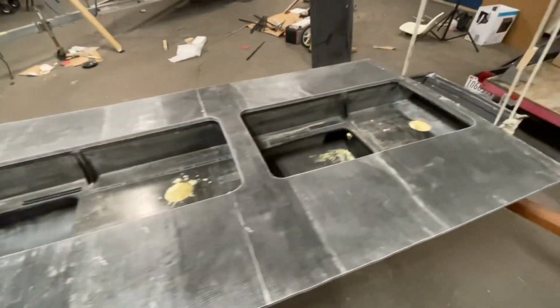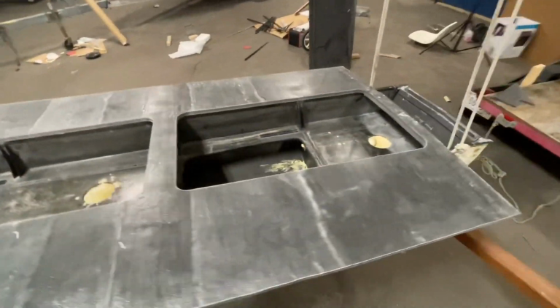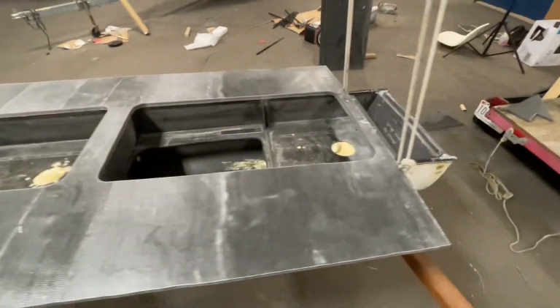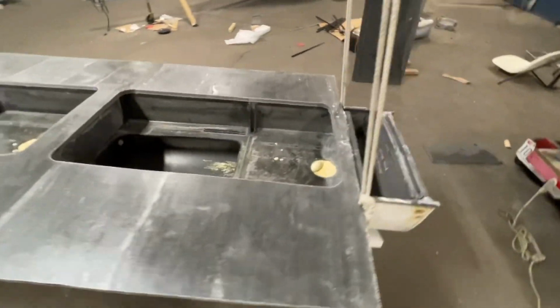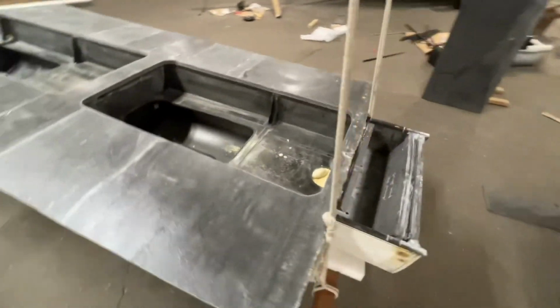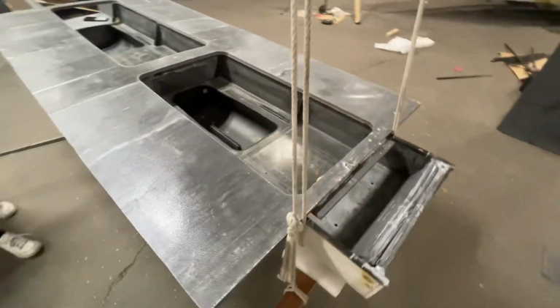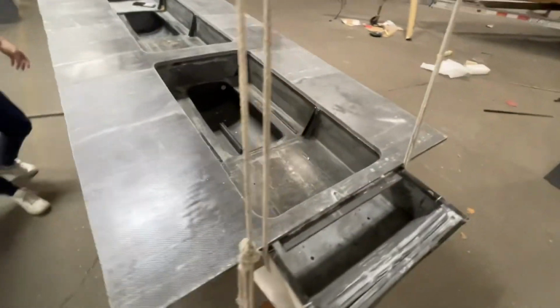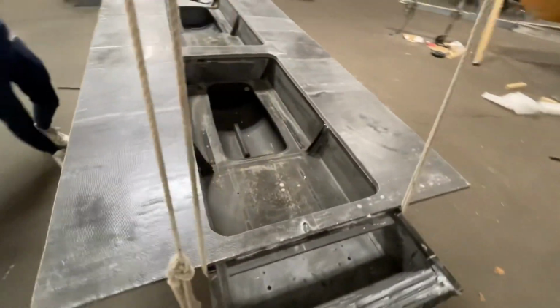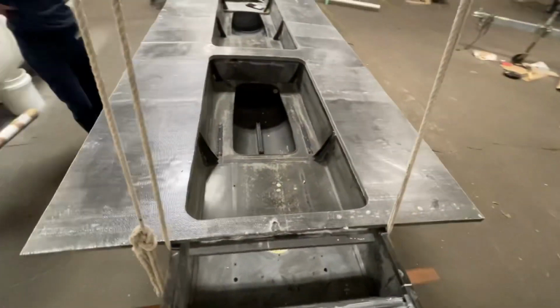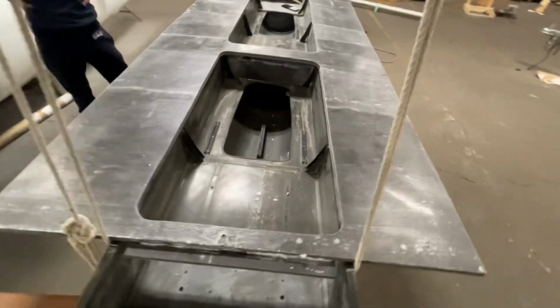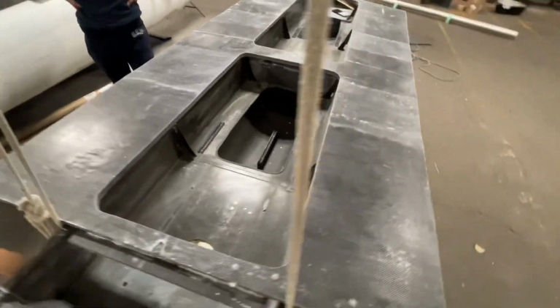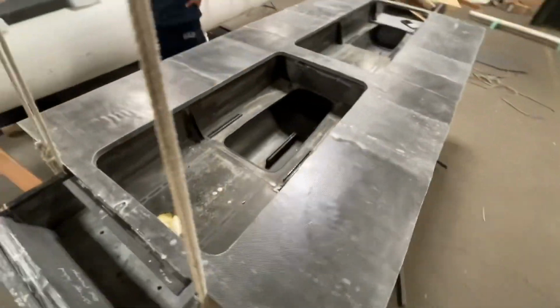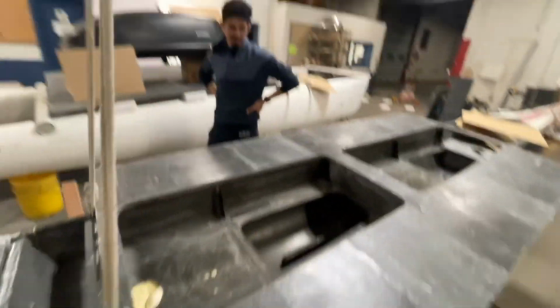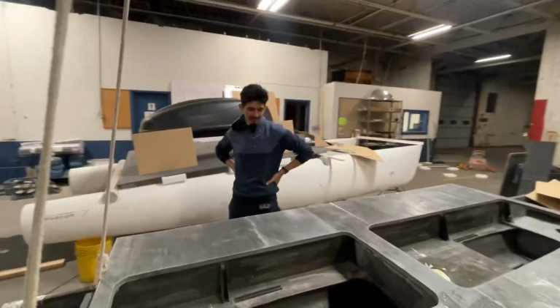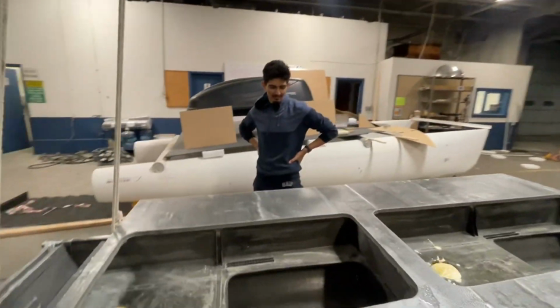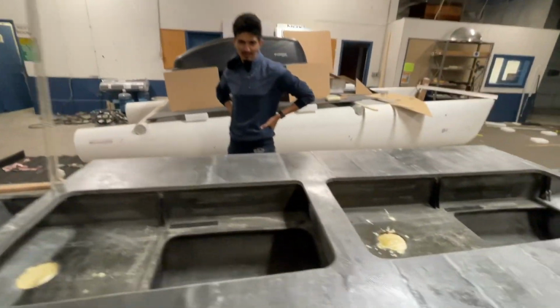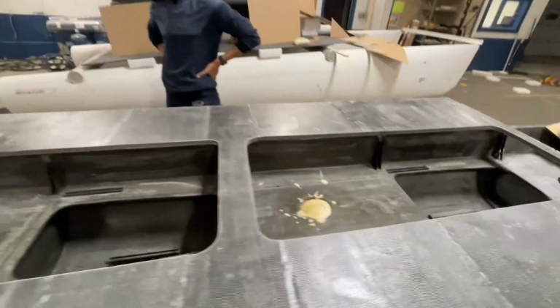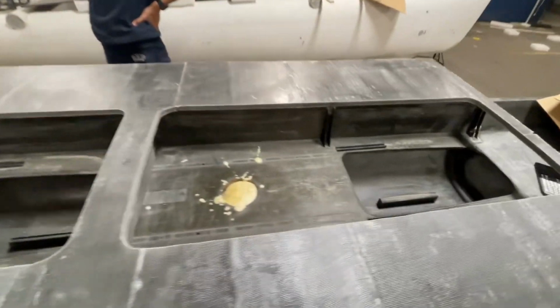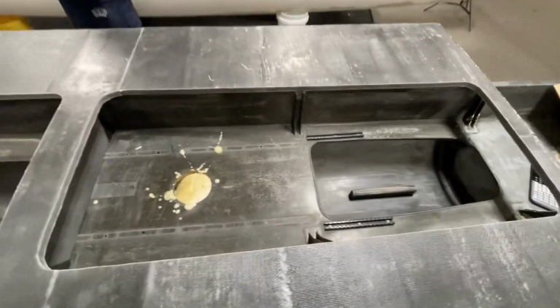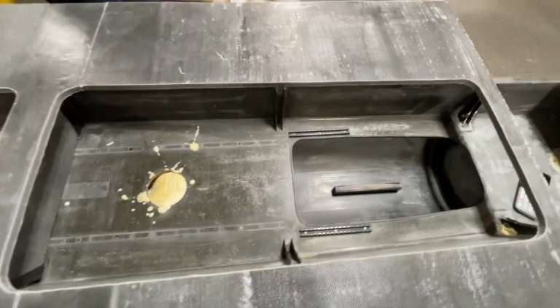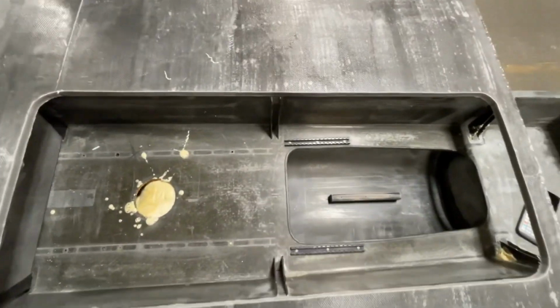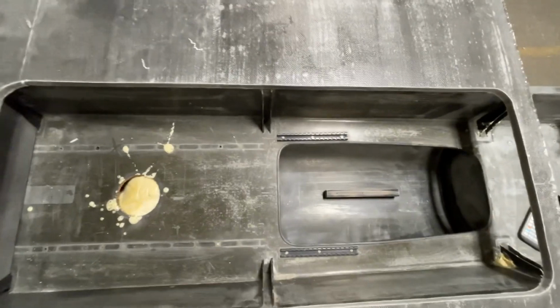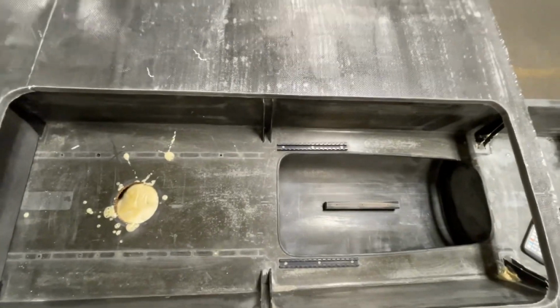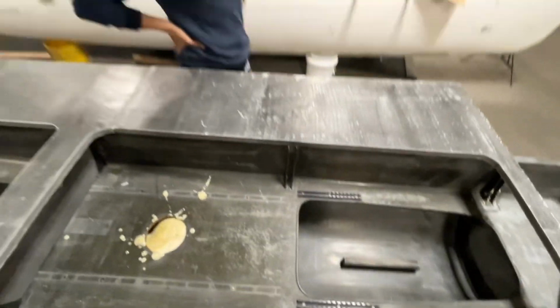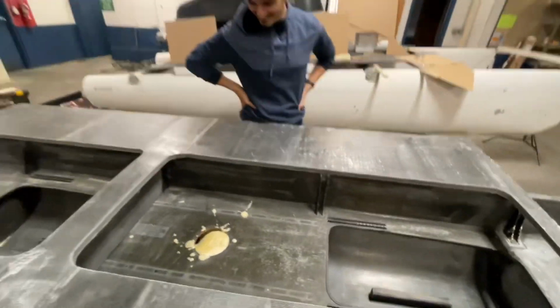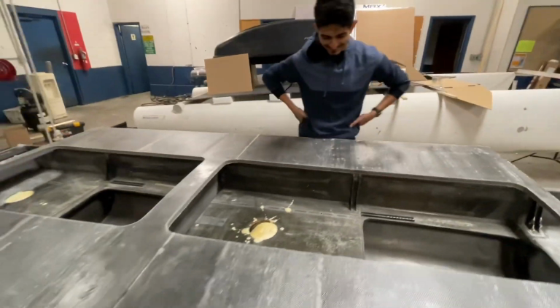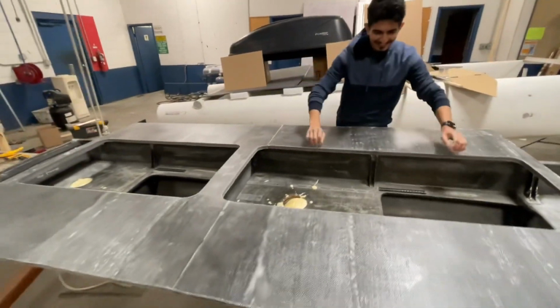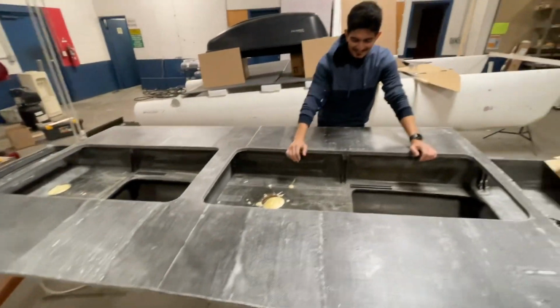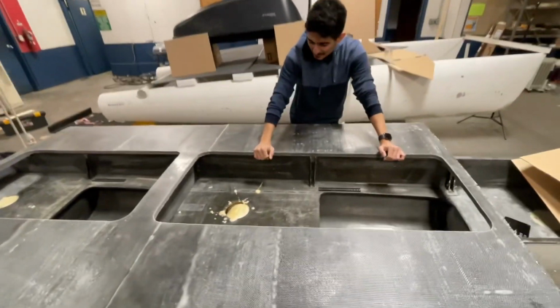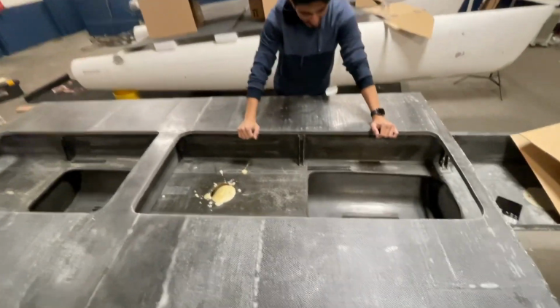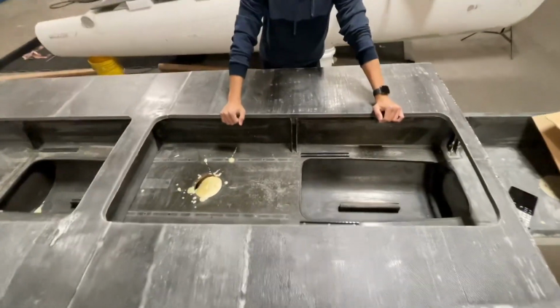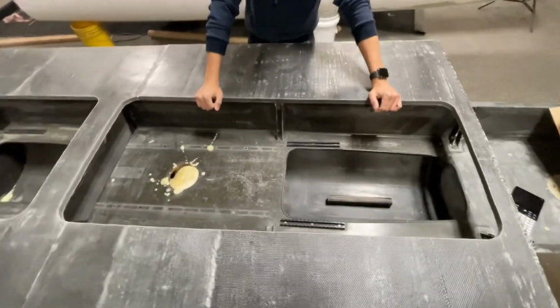We've got the cockpit openings cut out, and look how roomy it is! Look at that! Oh my god! Woohoo! That's some luxury room right there.